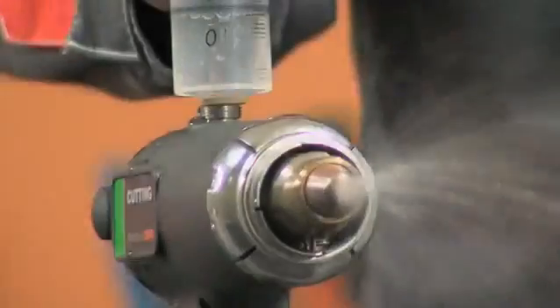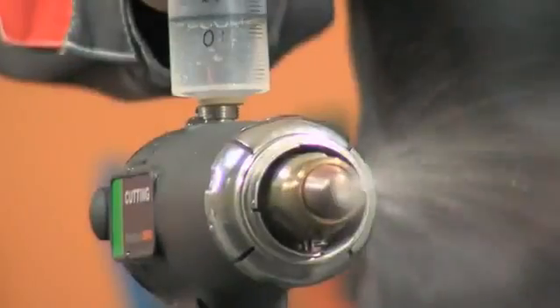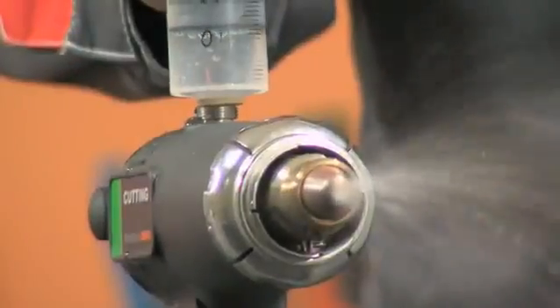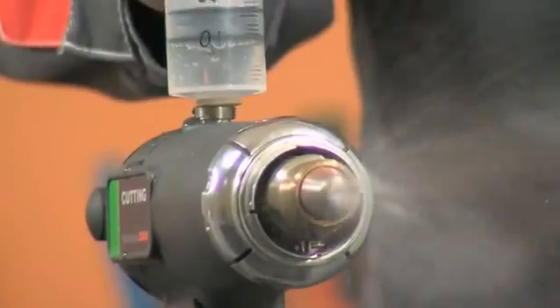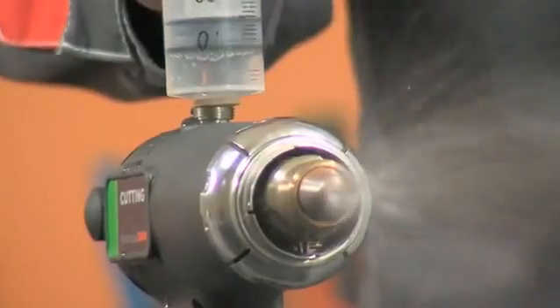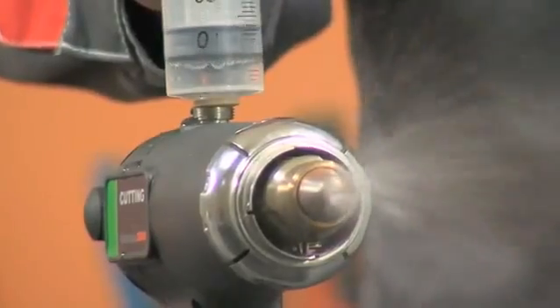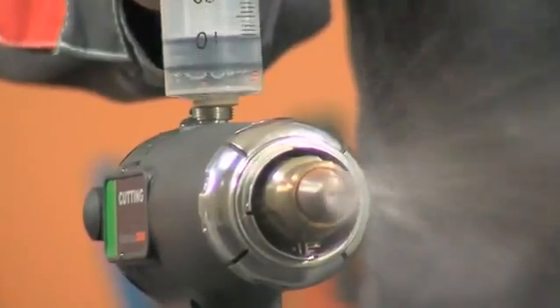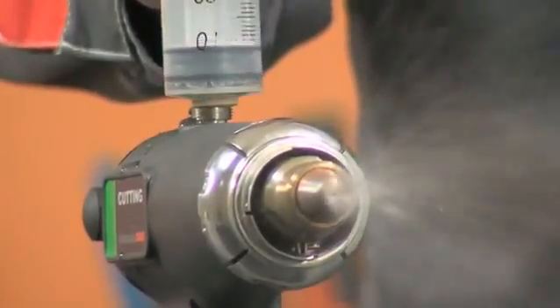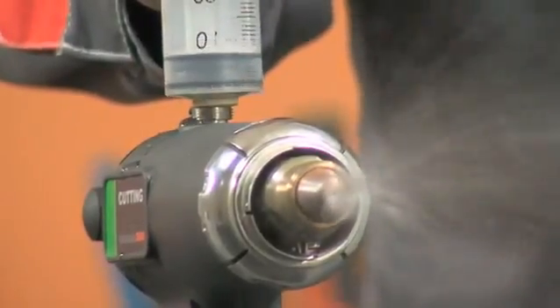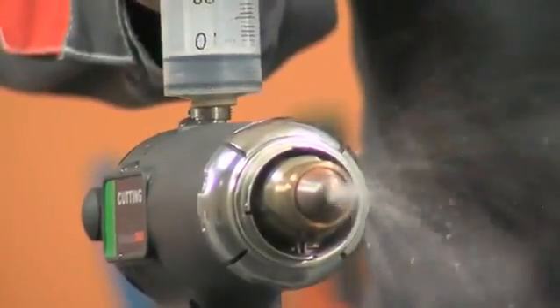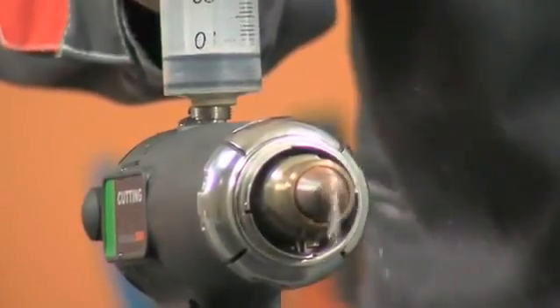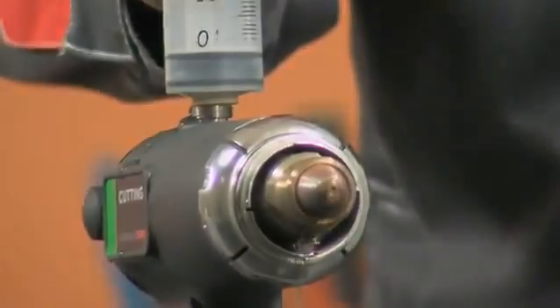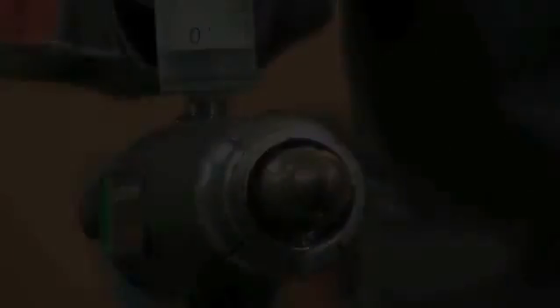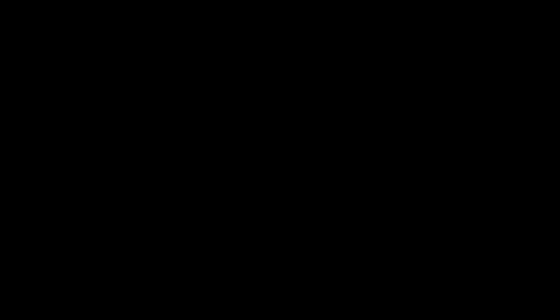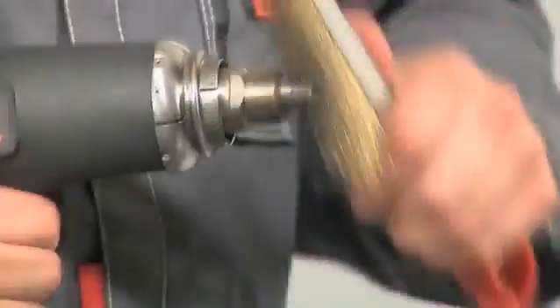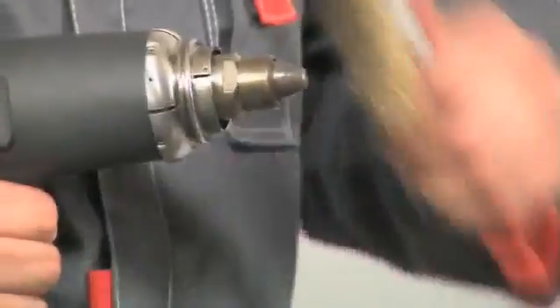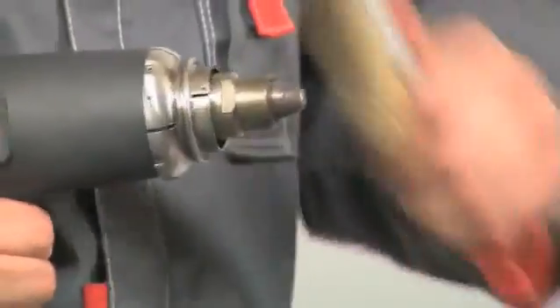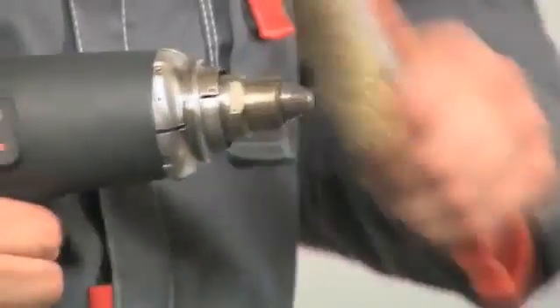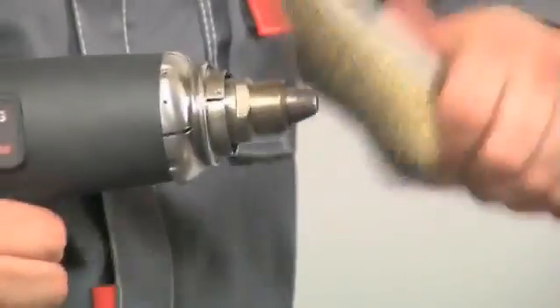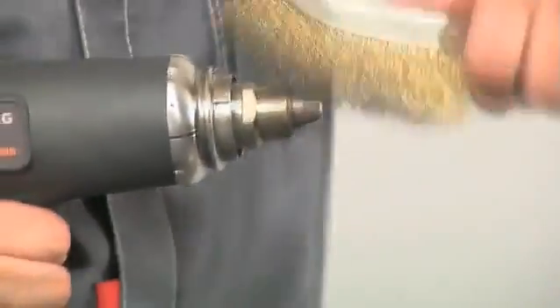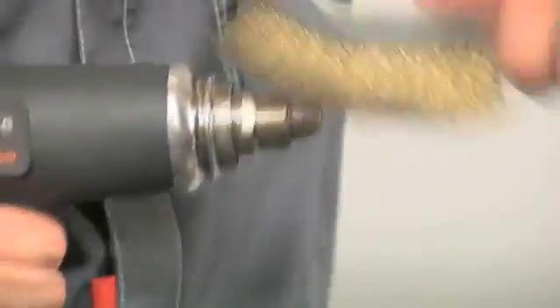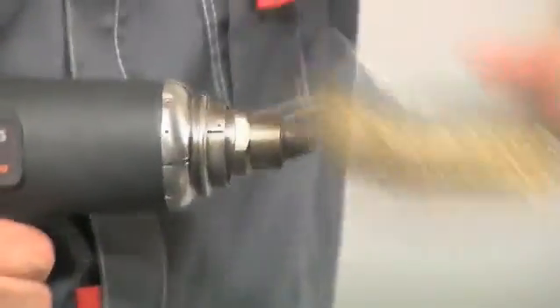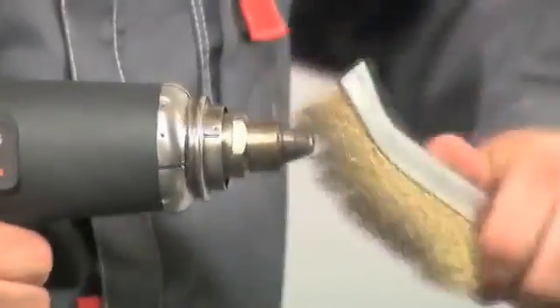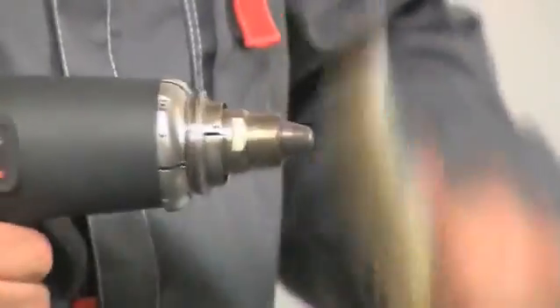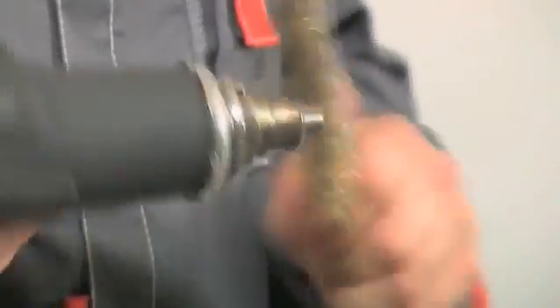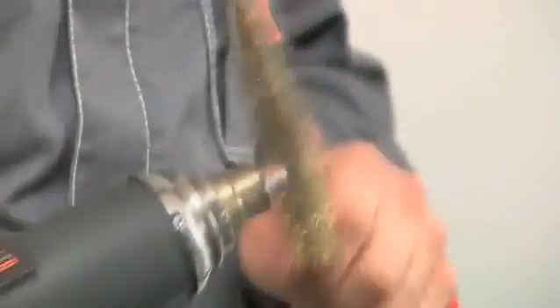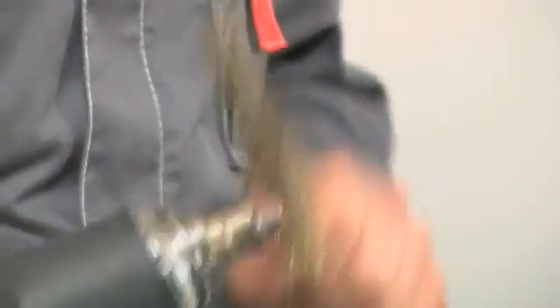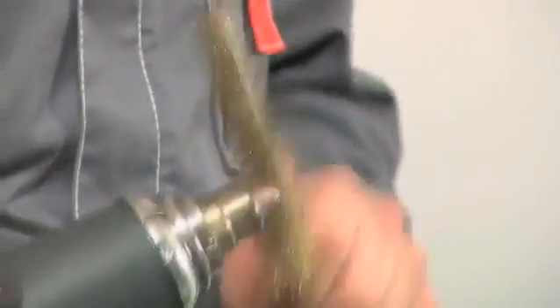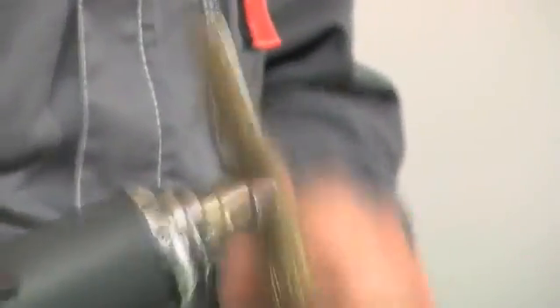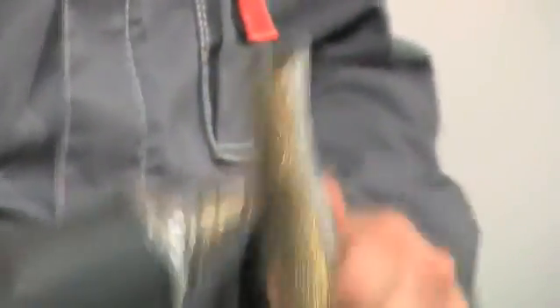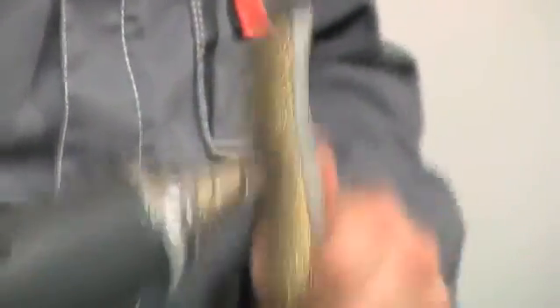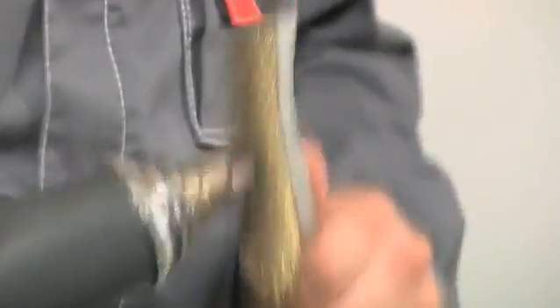Before starting the torch, always refuel it. Watch that on the nozzle surface the fused sparks do not accumulate. Clean off with a metal brush.